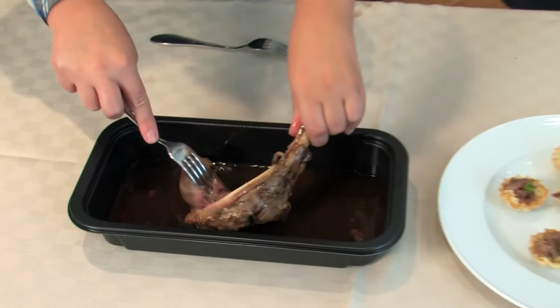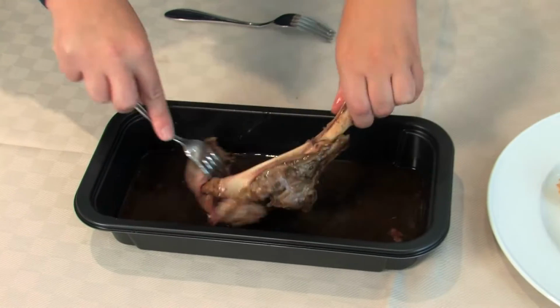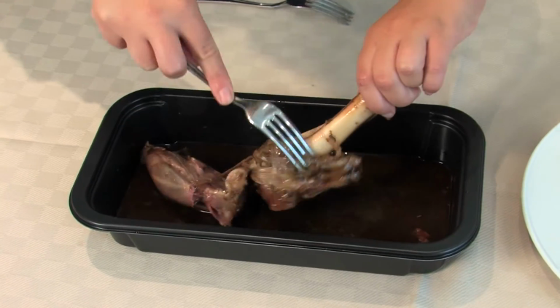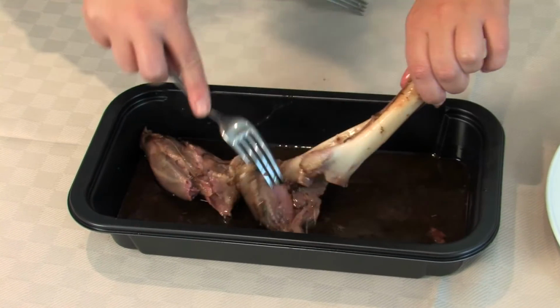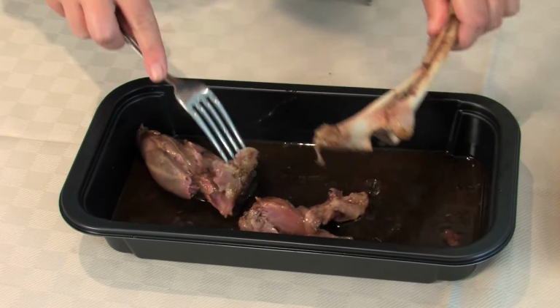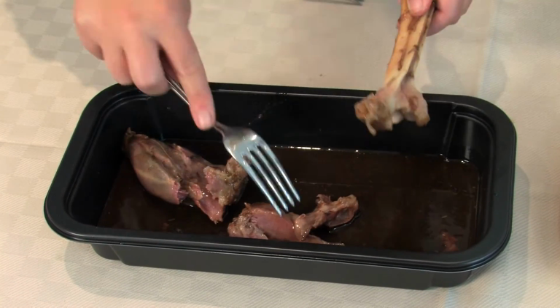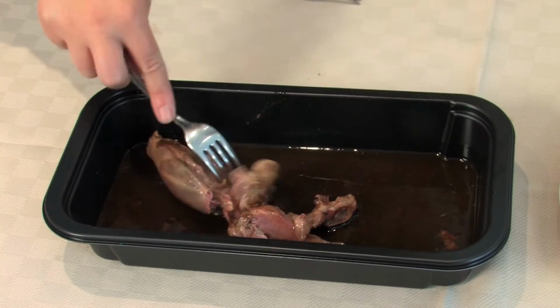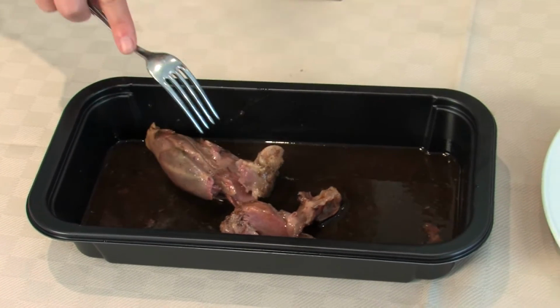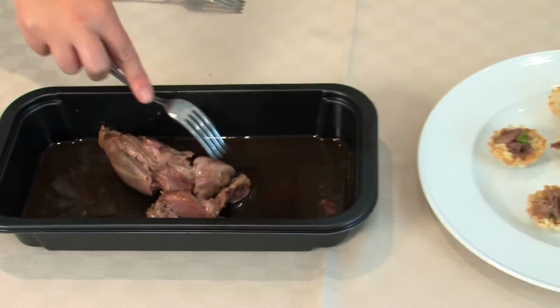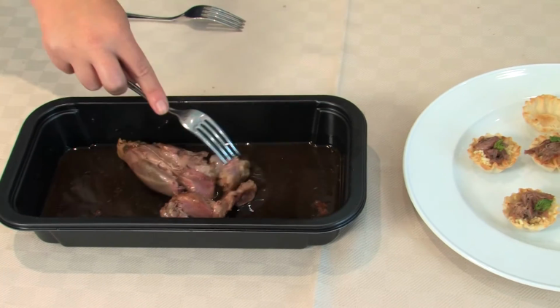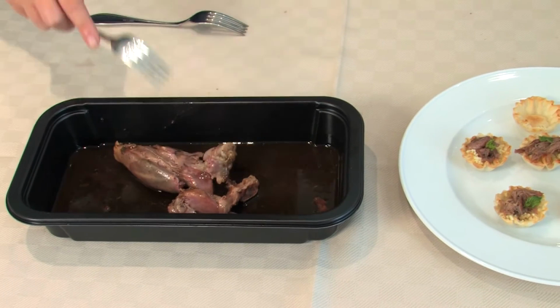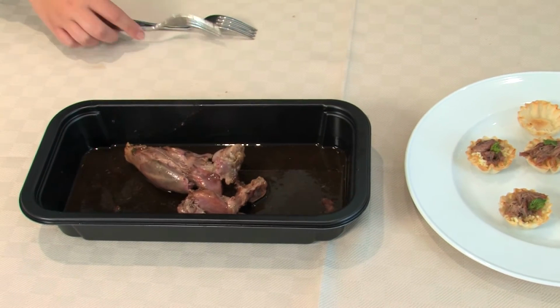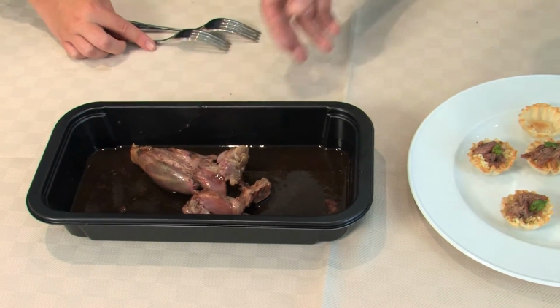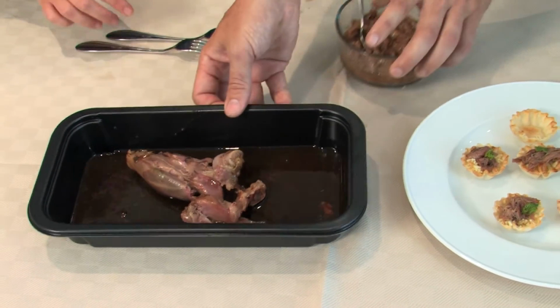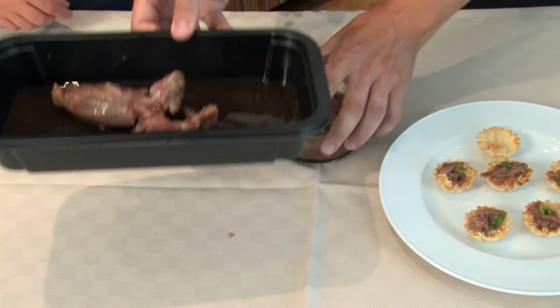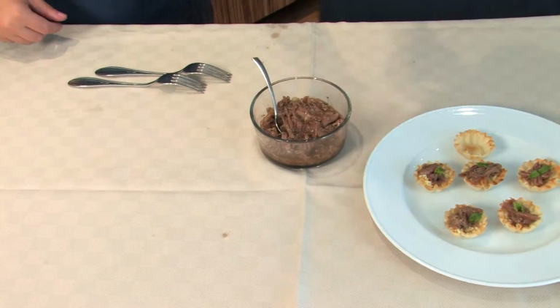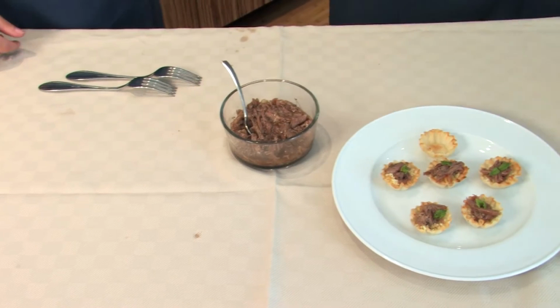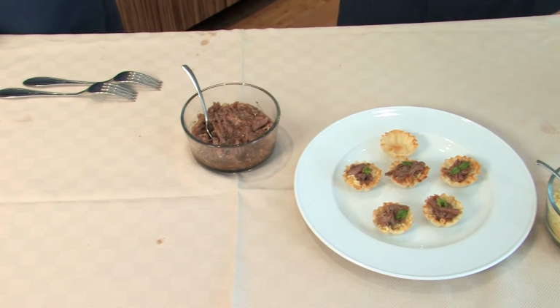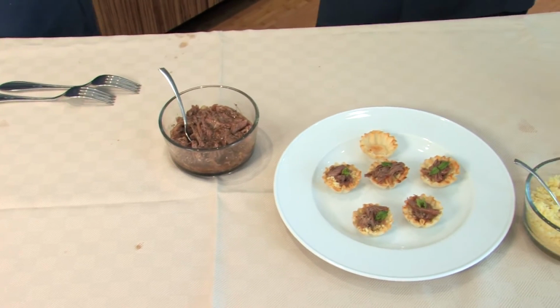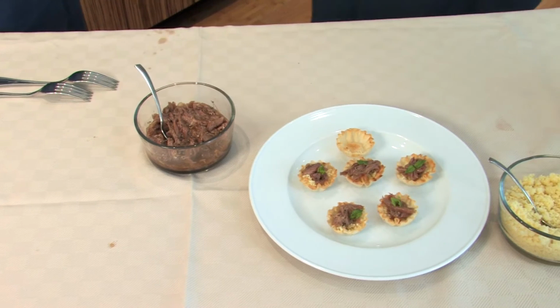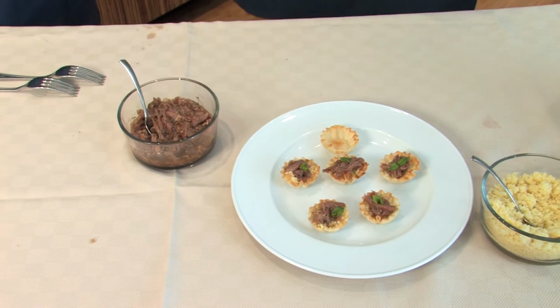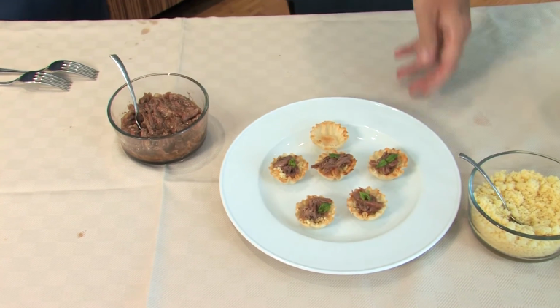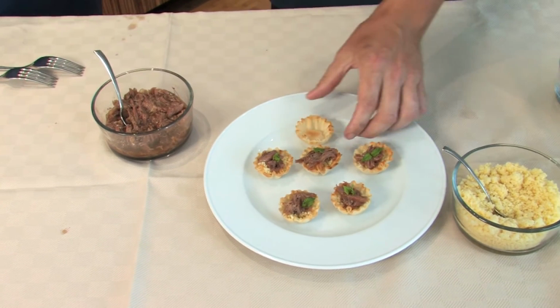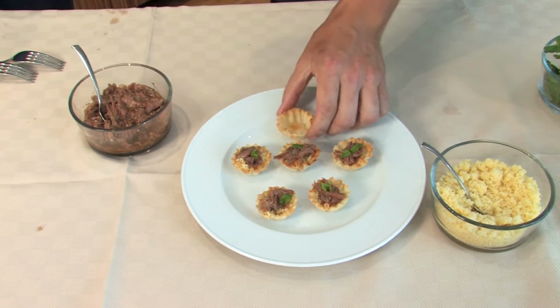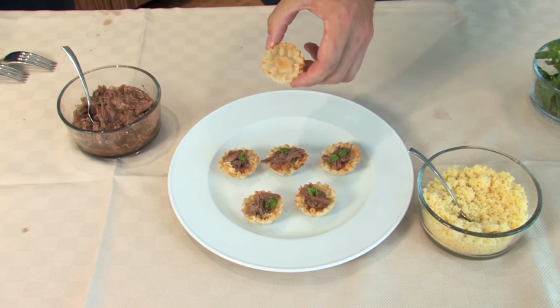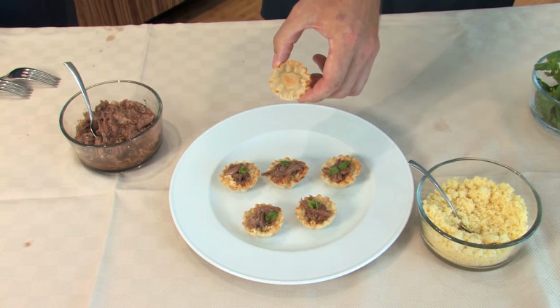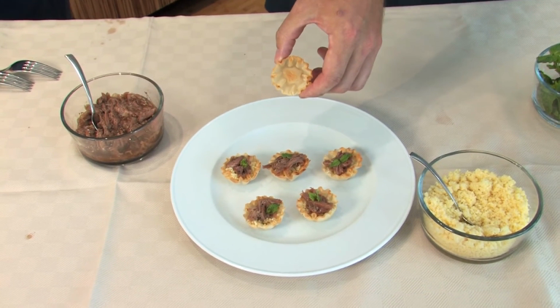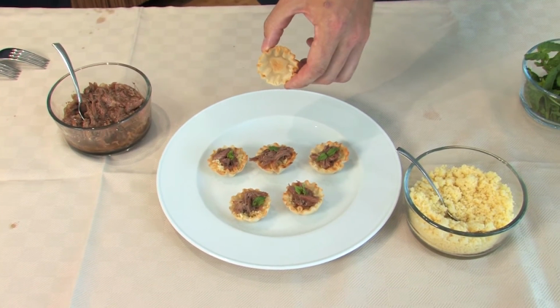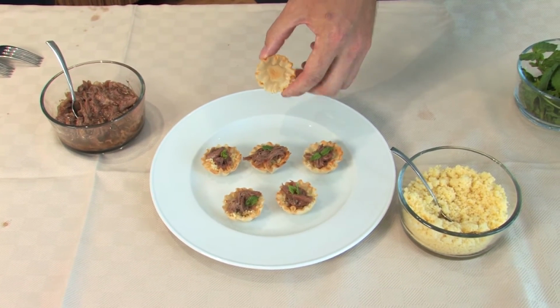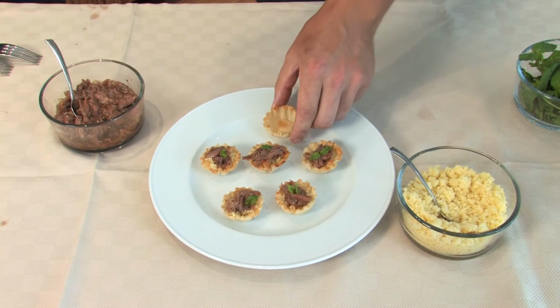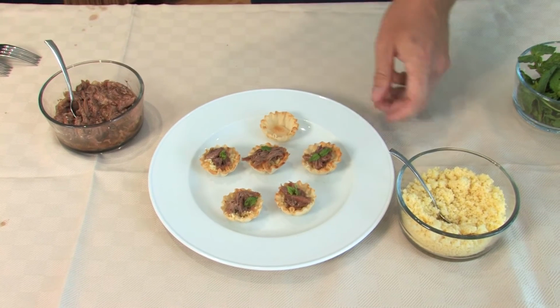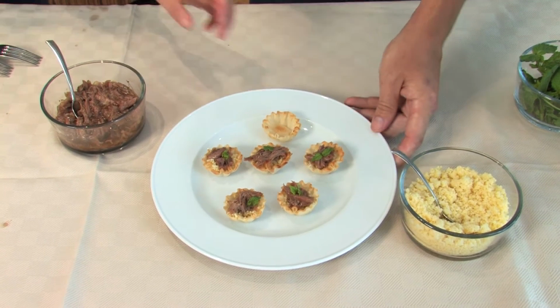So here we have our lamb slider with minted yogurt, fresh cucumbers, and pita chips. The sliders were delicious. What's up next? Now I'm going to show you how to pair an appetizer with your lamb shank with rosemary mint sauce. All we're going to use is our Cuisine Solutions lamb shank, some of the mint sauce, some couscous, and some tart shells. You could use either crostini or any kind of baked shells that you wanted to use.